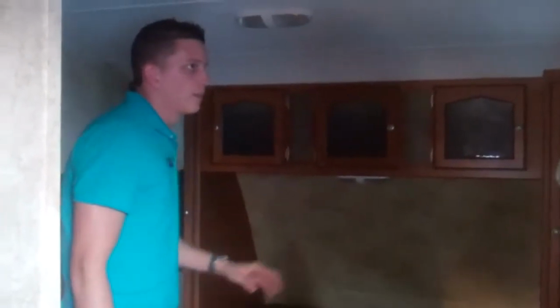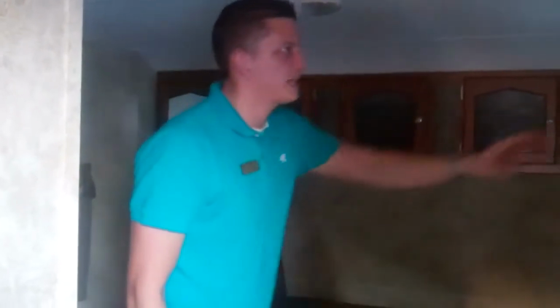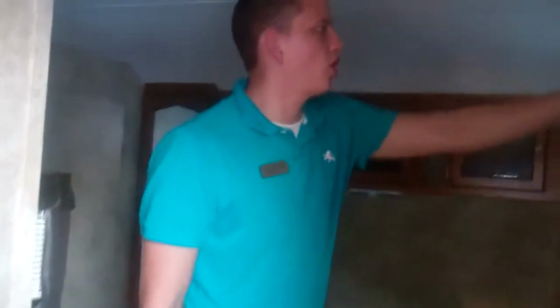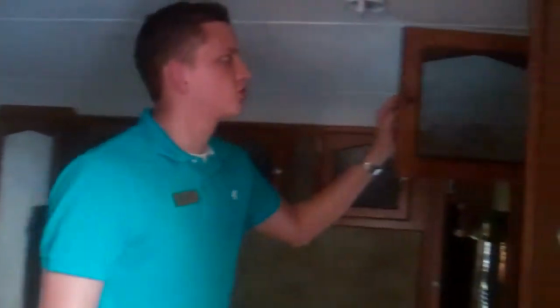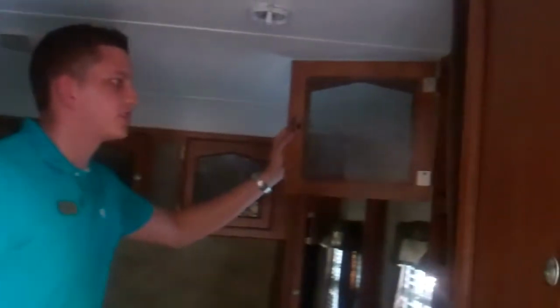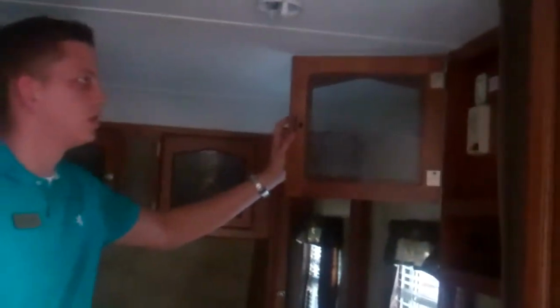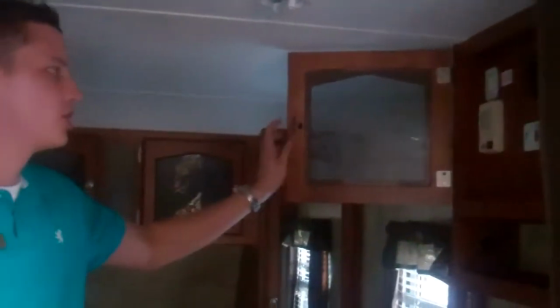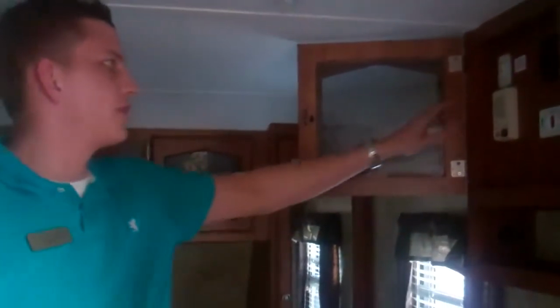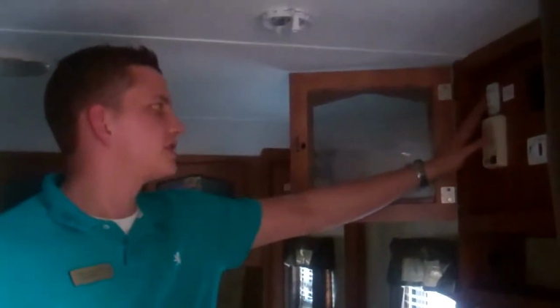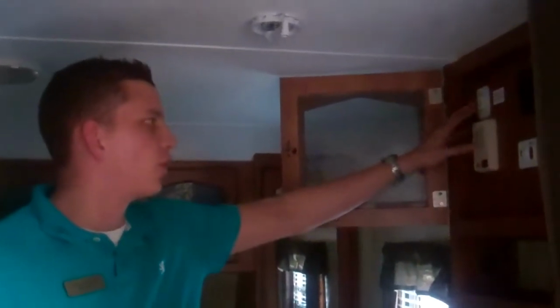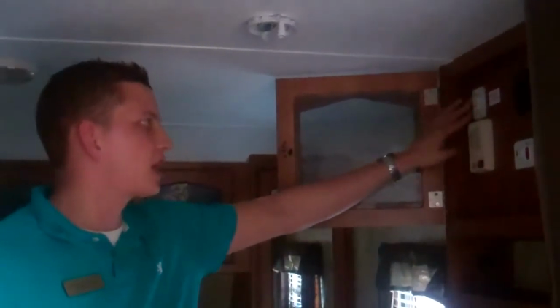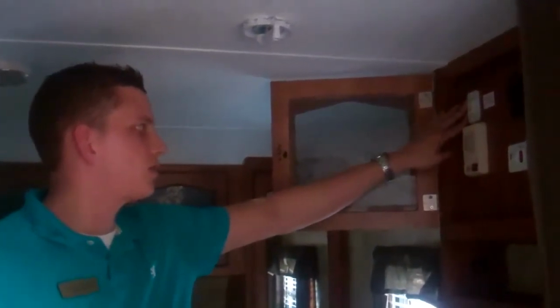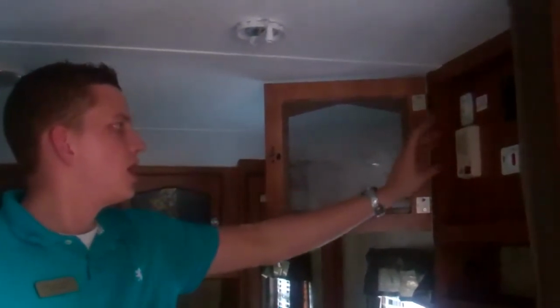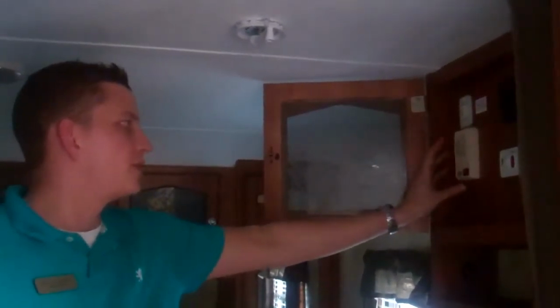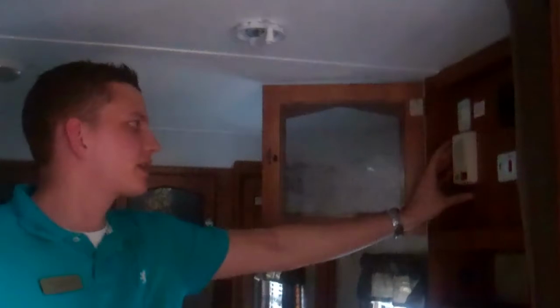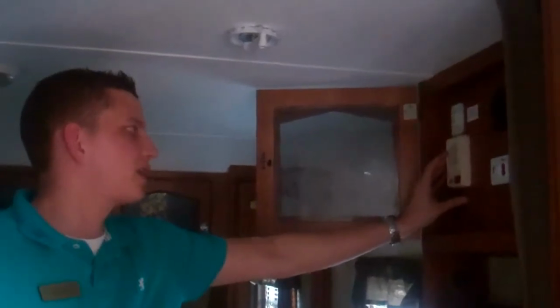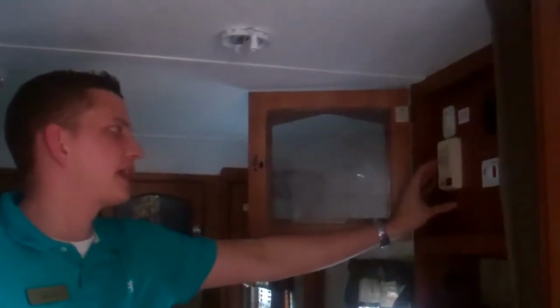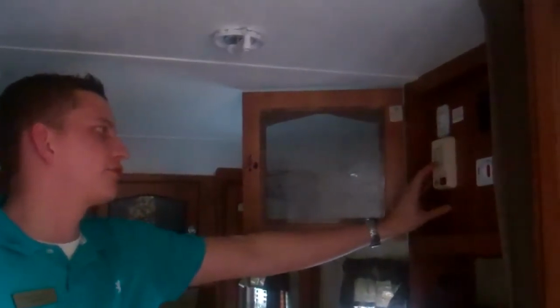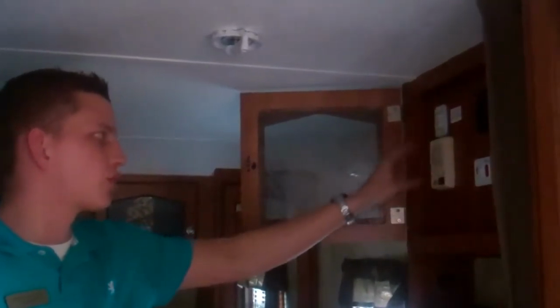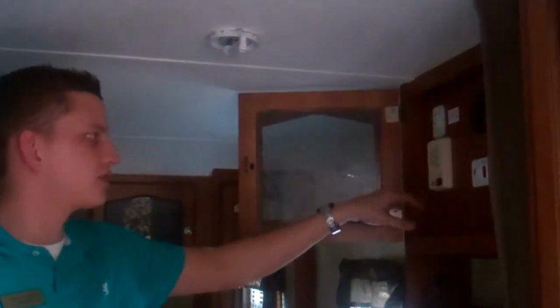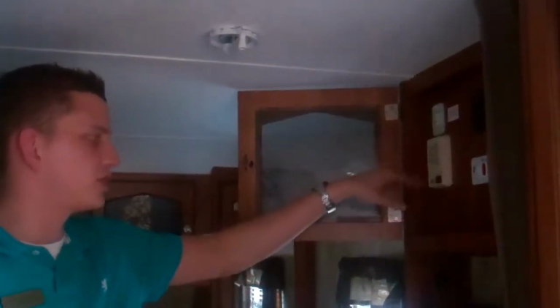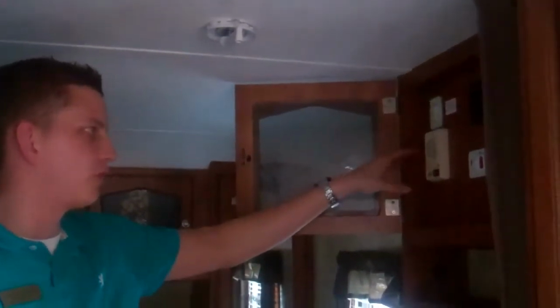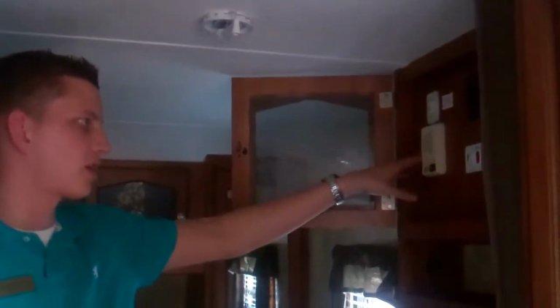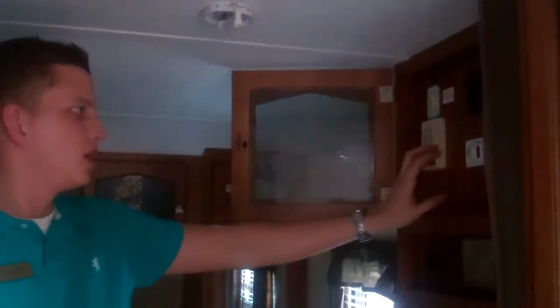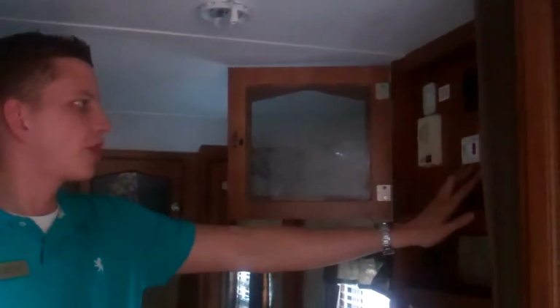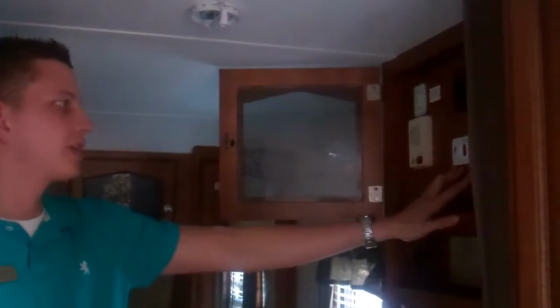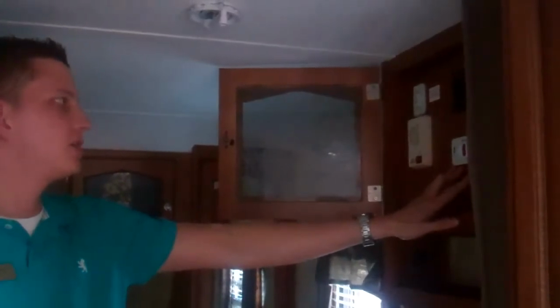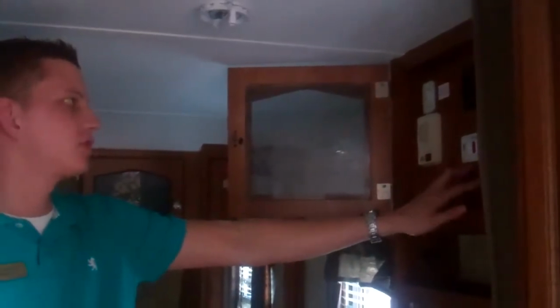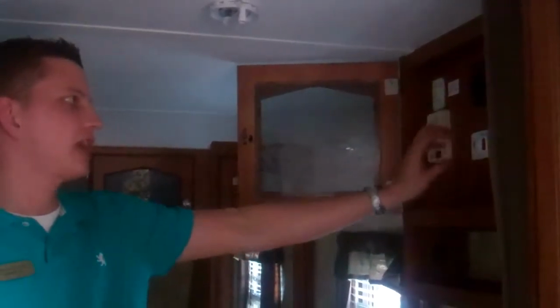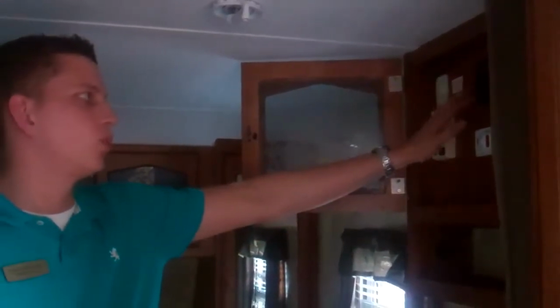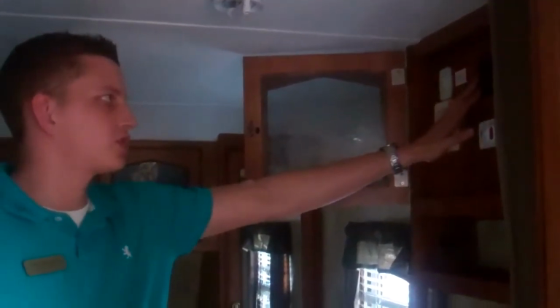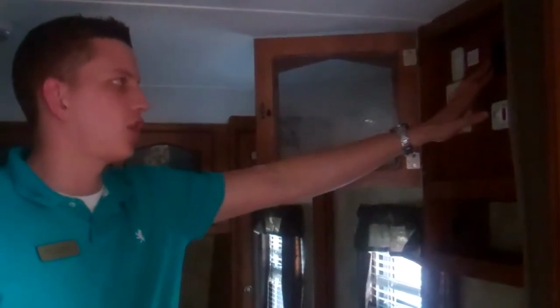On the Passport, all your controls are central. You're going to have the buttons here for your slide-out, your black tank, grey tank, and fresh water readouts to let you know how full they are. Water heater ignition — gas or electric — and one-touch control for your awning.